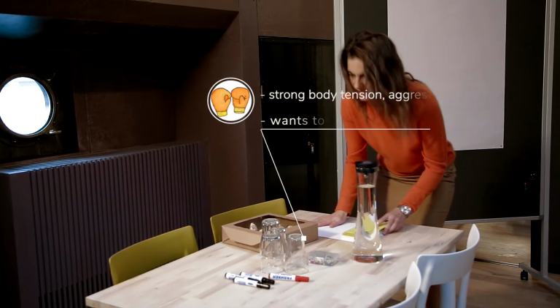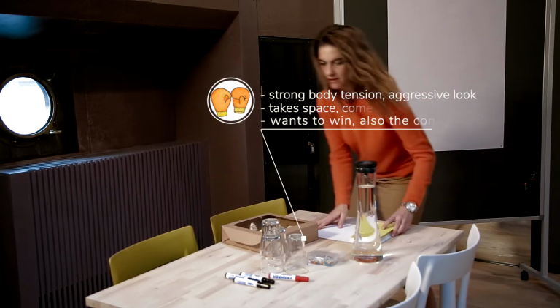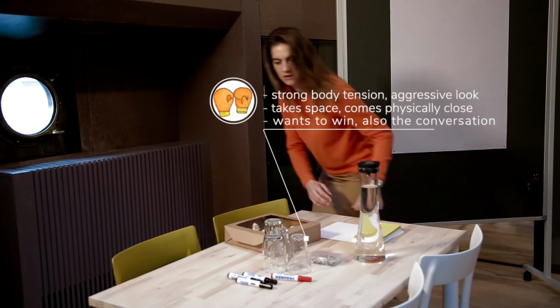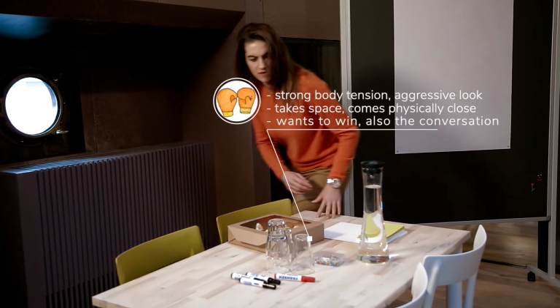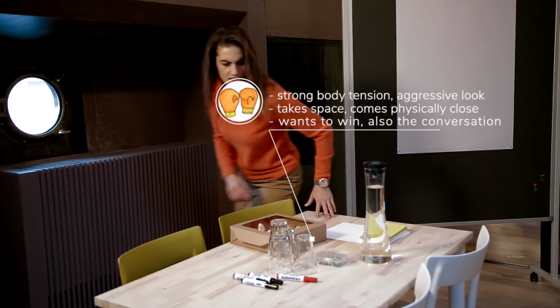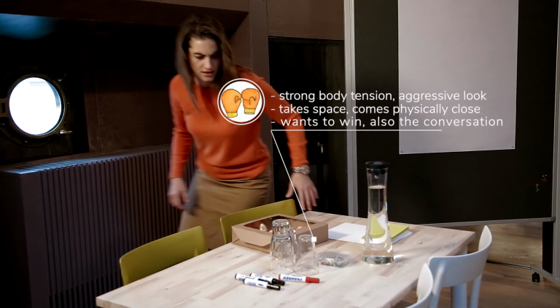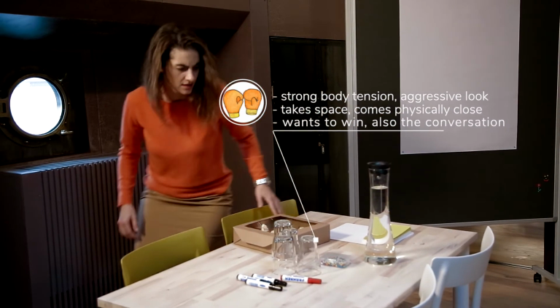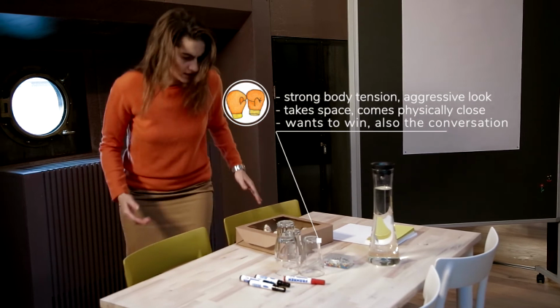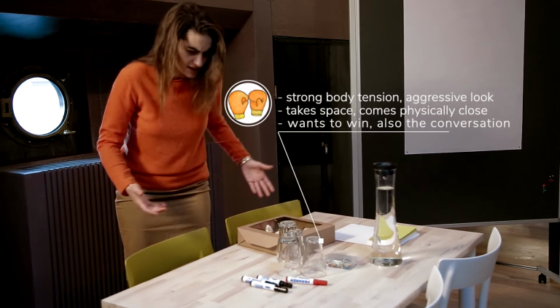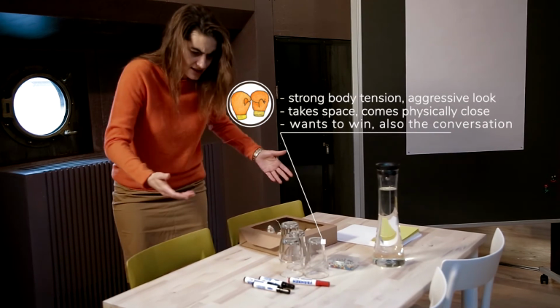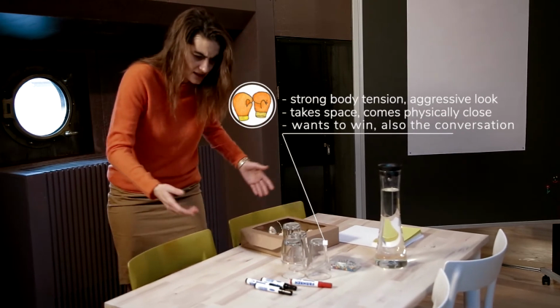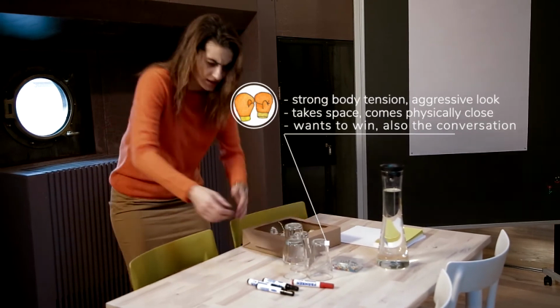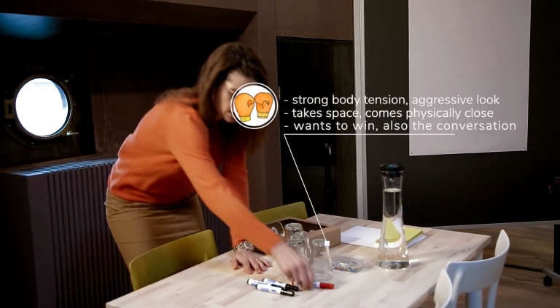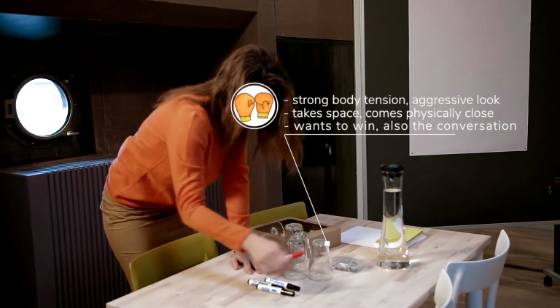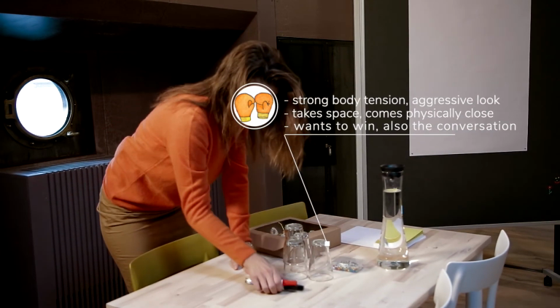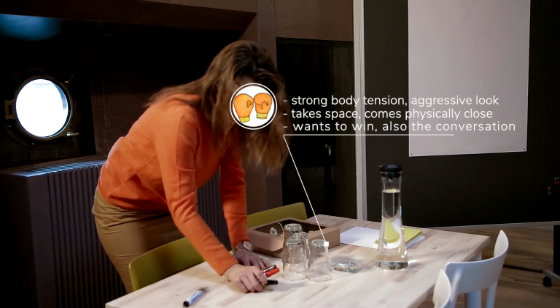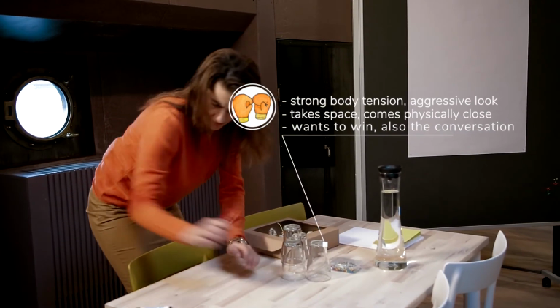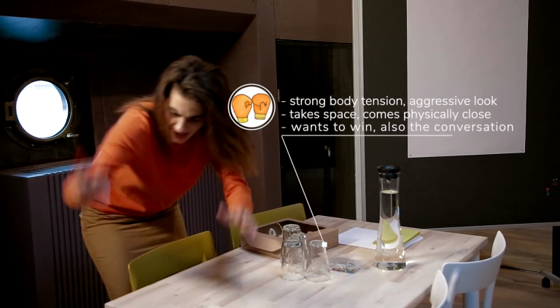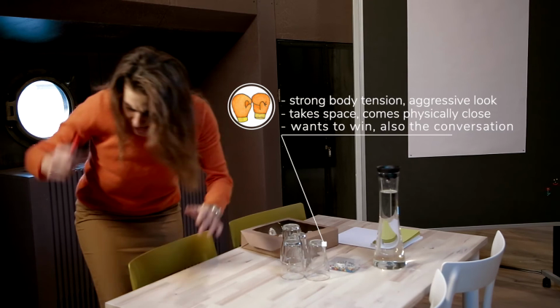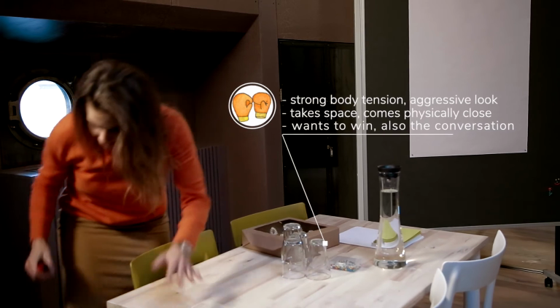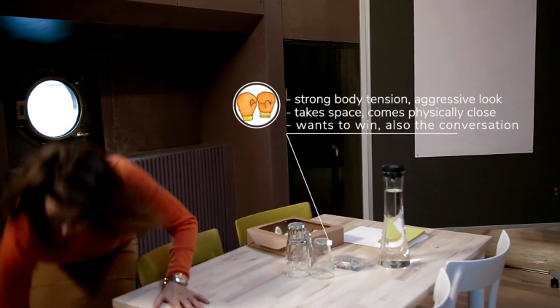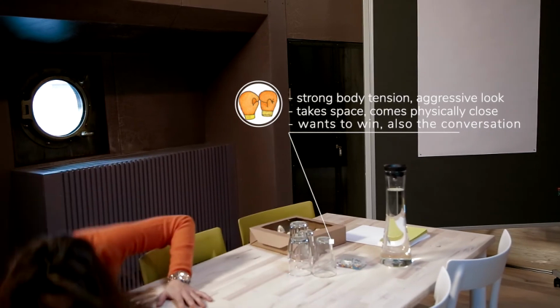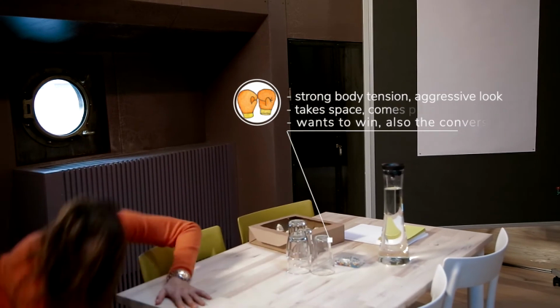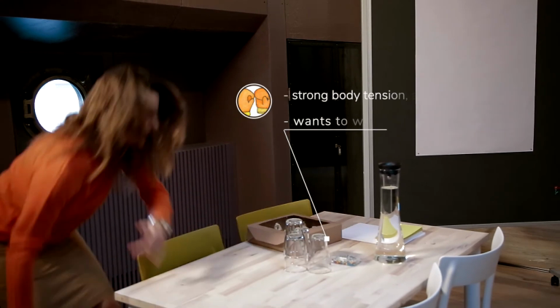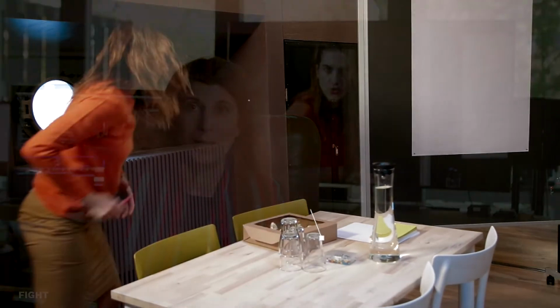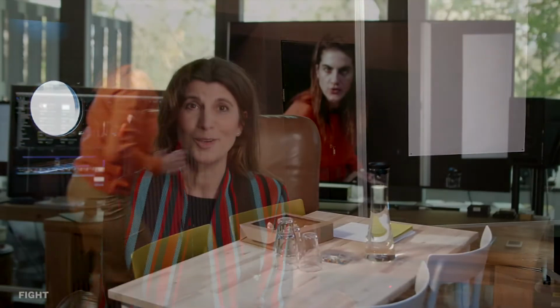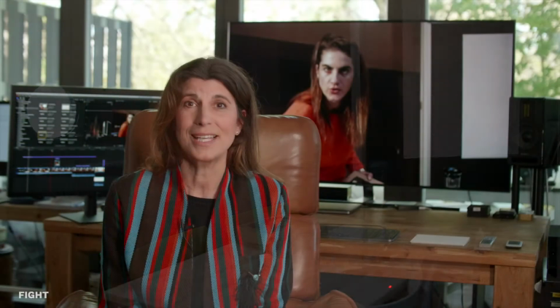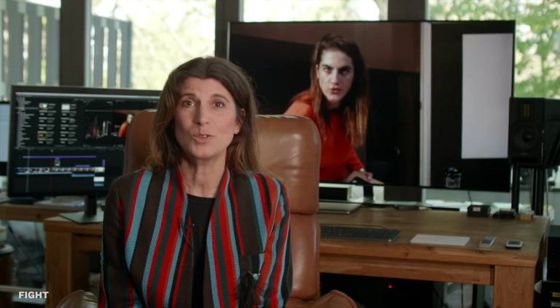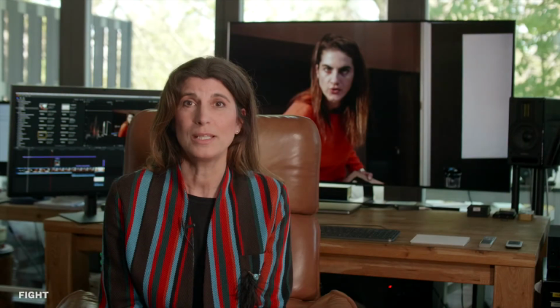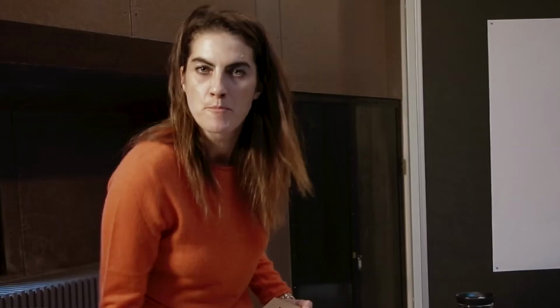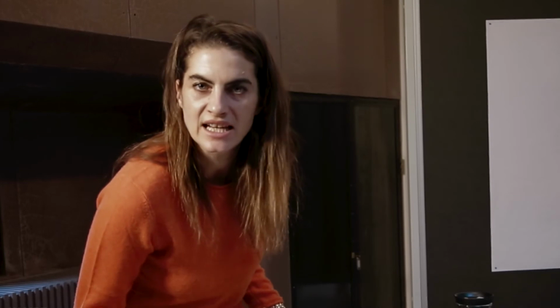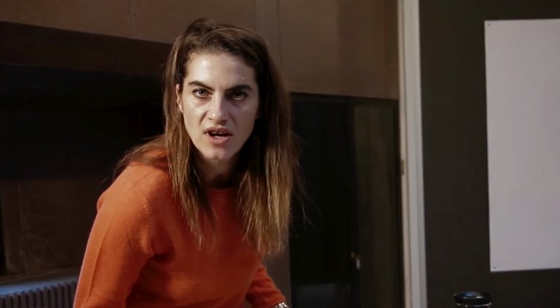For example, while one person says red, people with this personality structure would say blue — not because something is red or blue, but because they need to be on the opposite side.